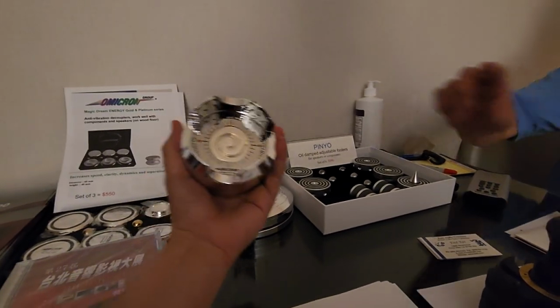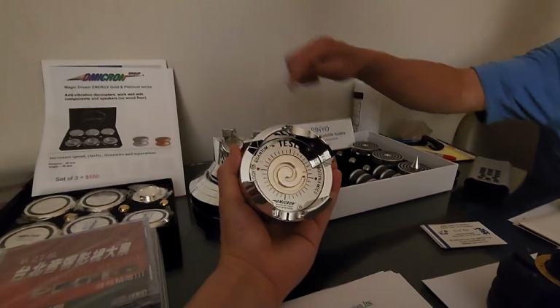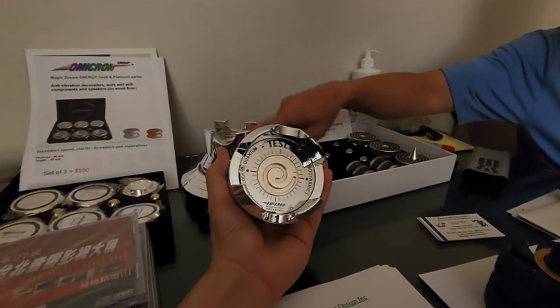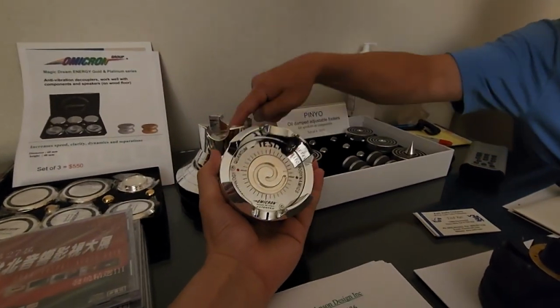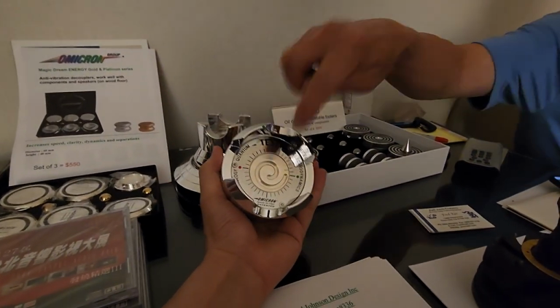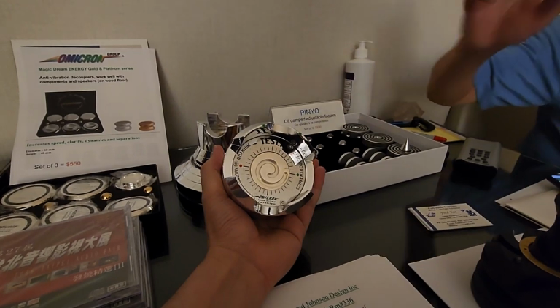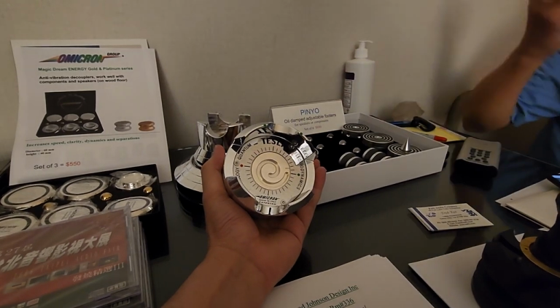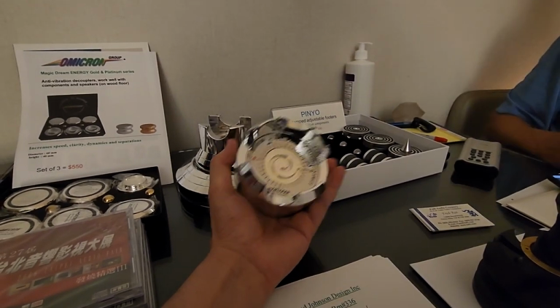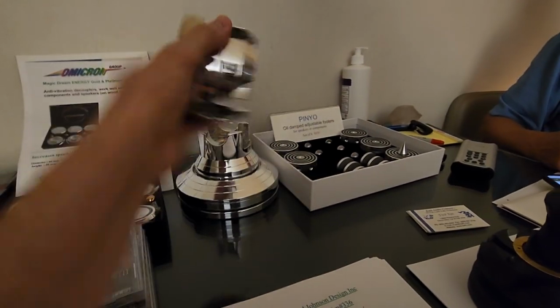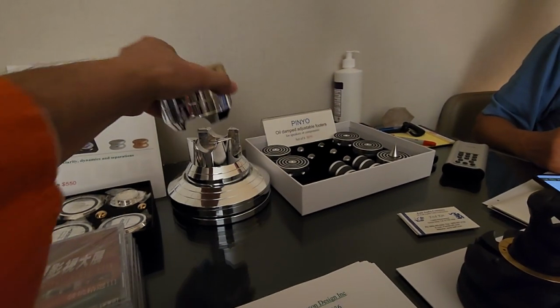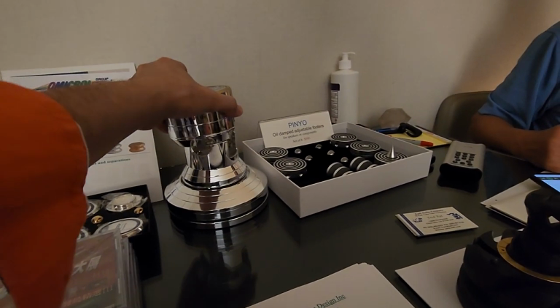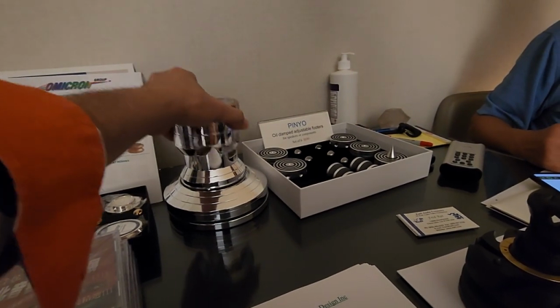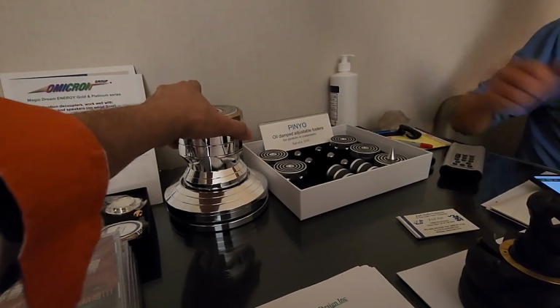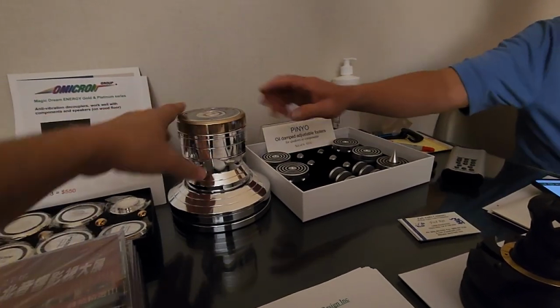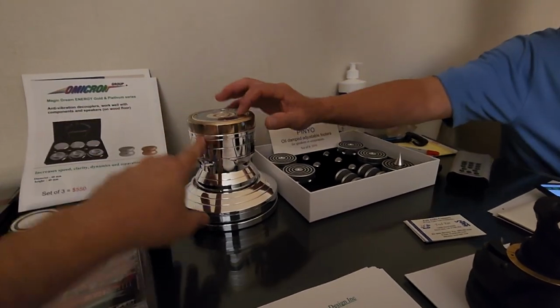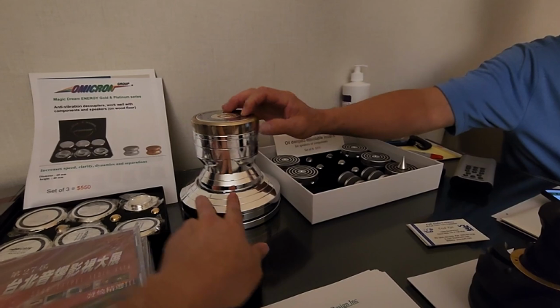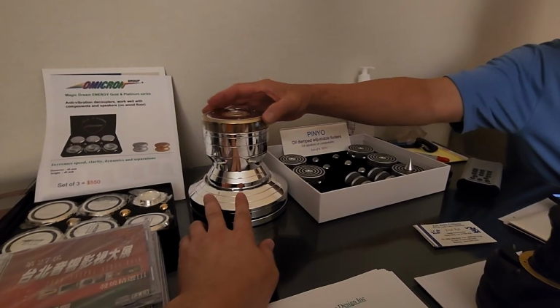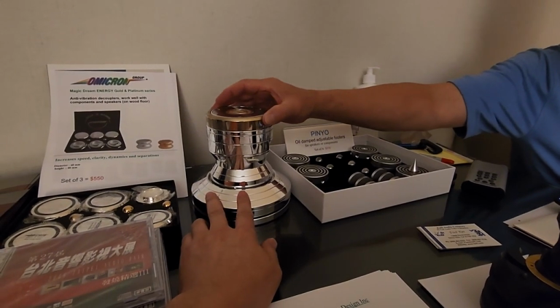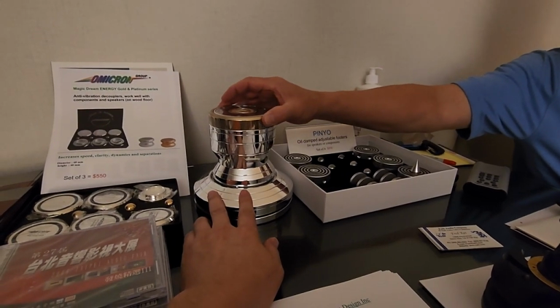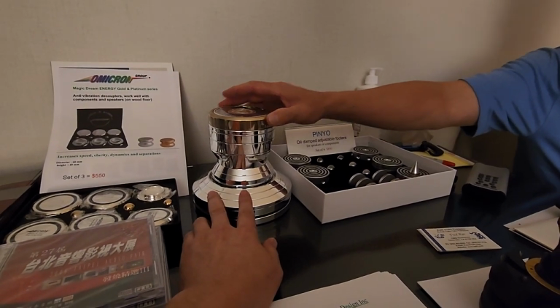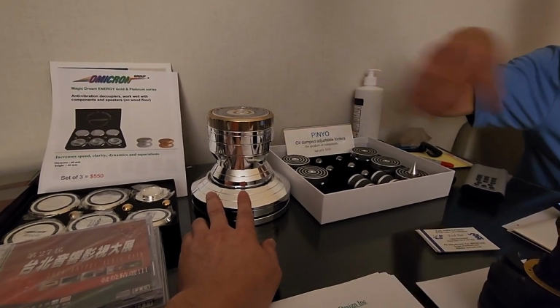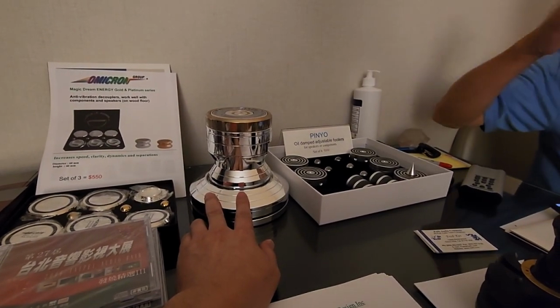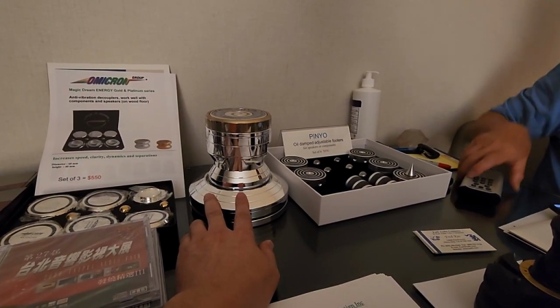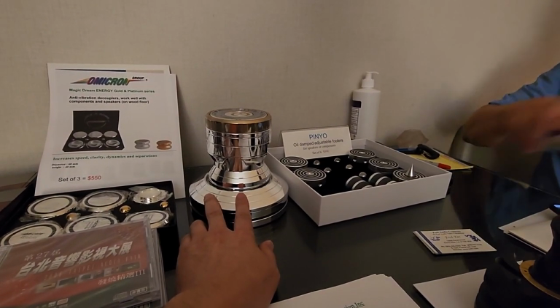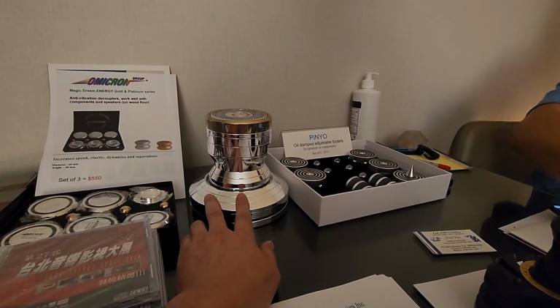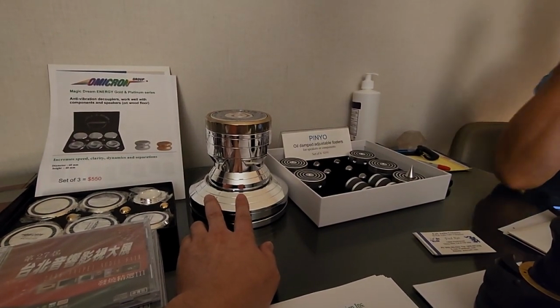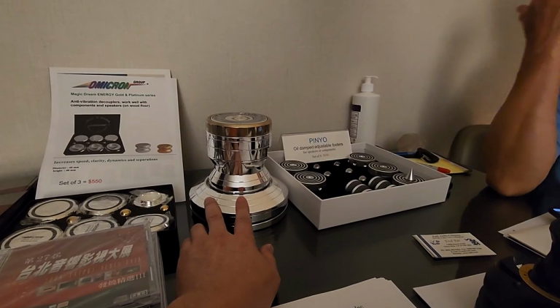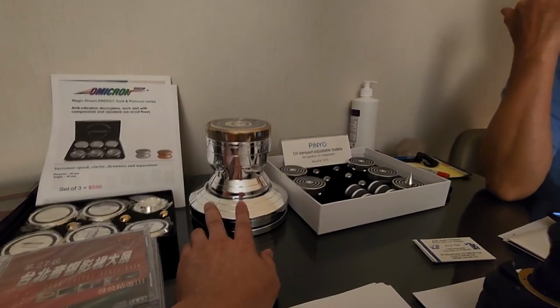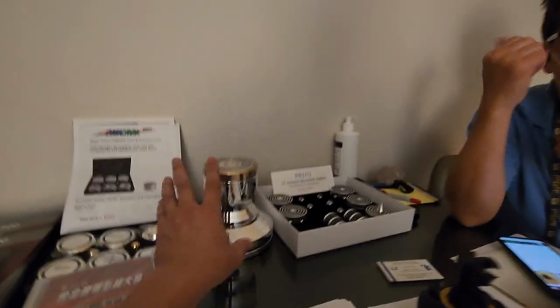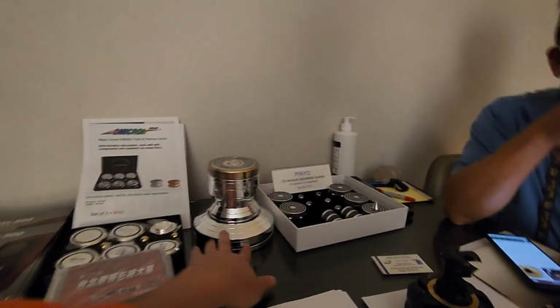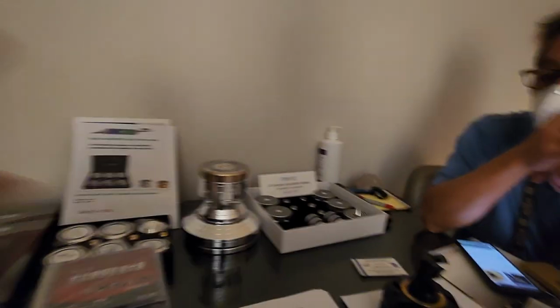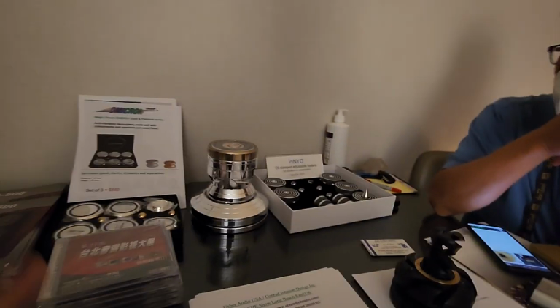This particular model is meant for power cords — just power cords — because it has a quantum technology to somehow solve that problem. I don't know how to explain it. I'd better not touch it; I don't want to go into the multiverse.